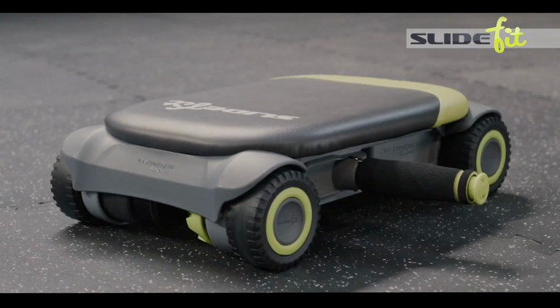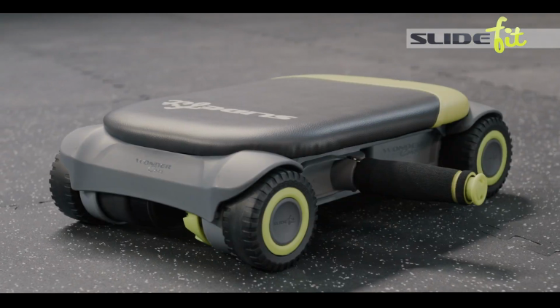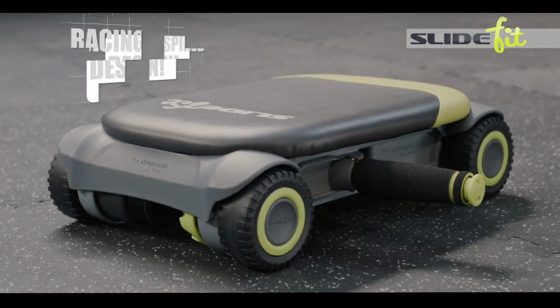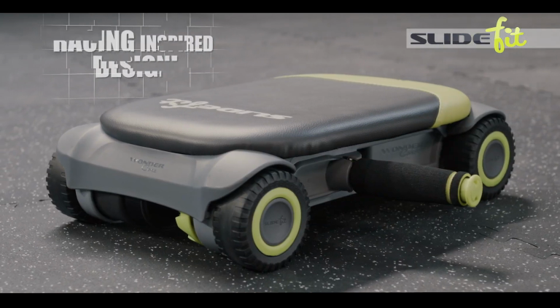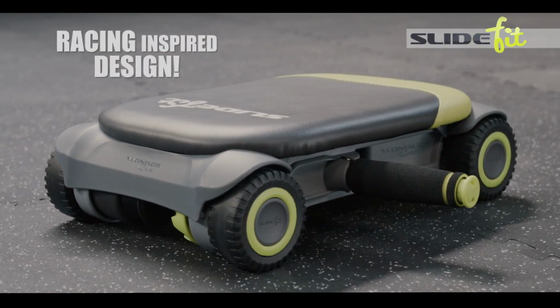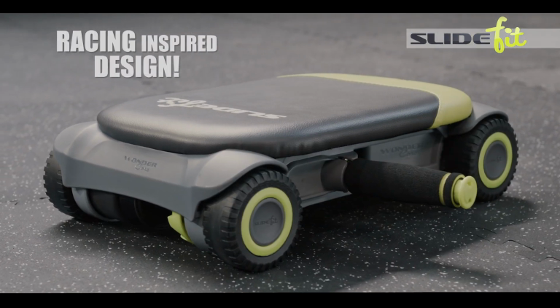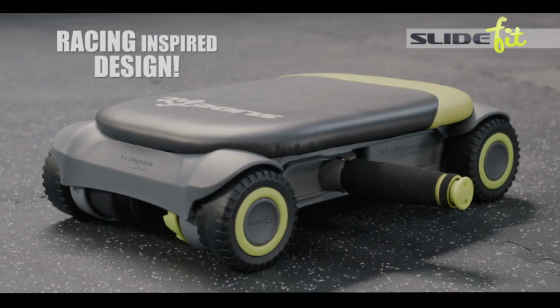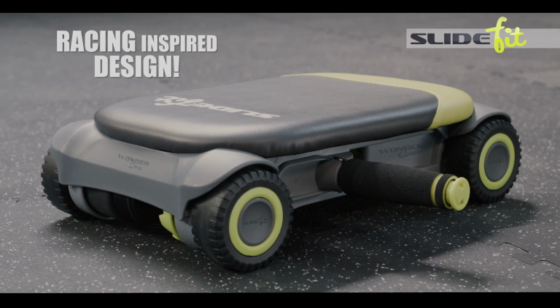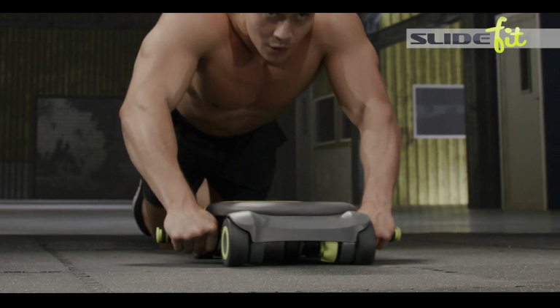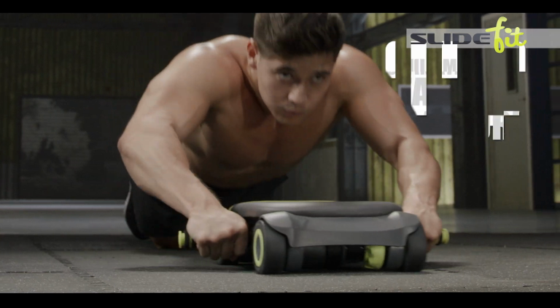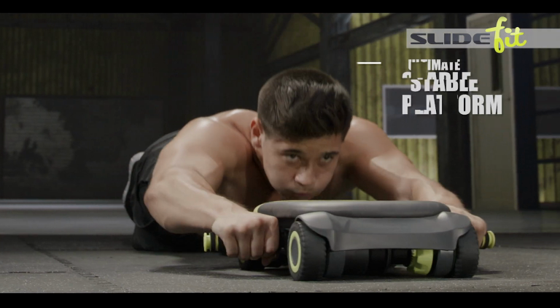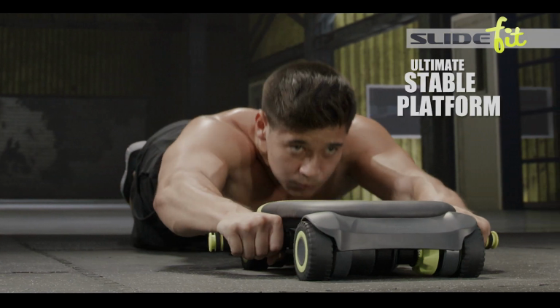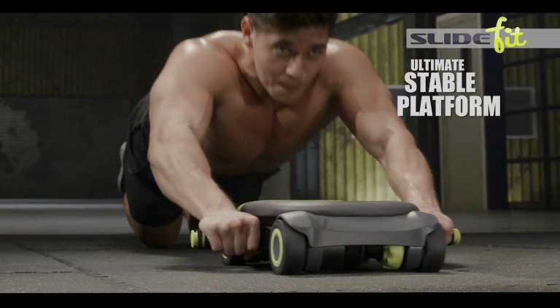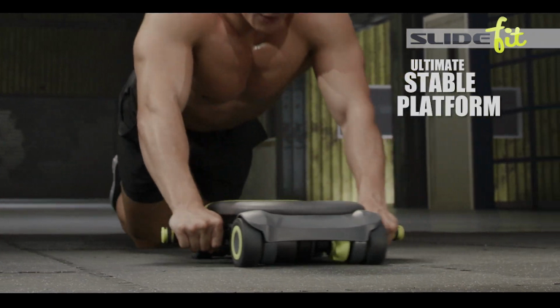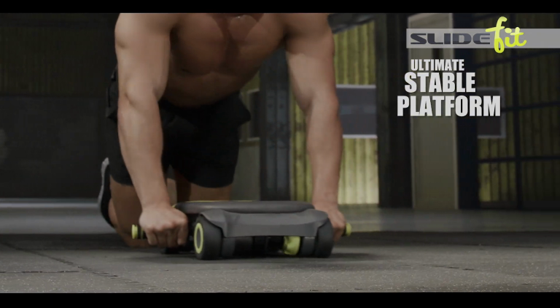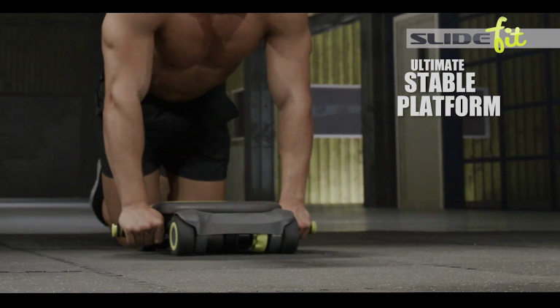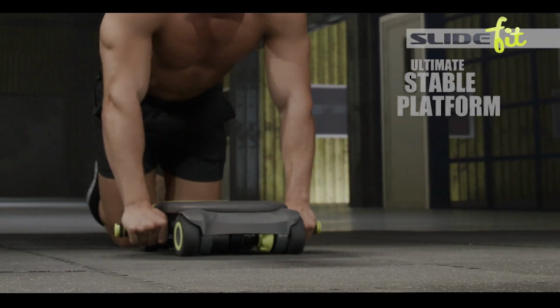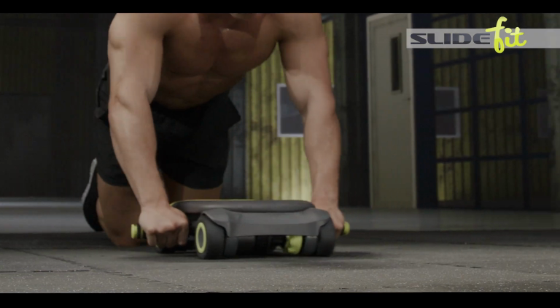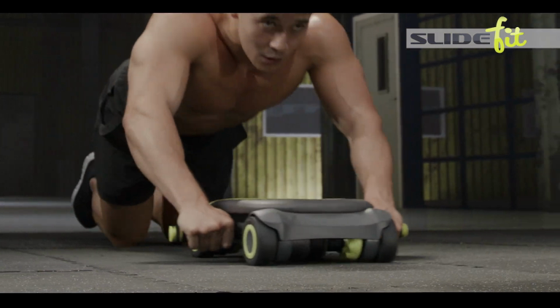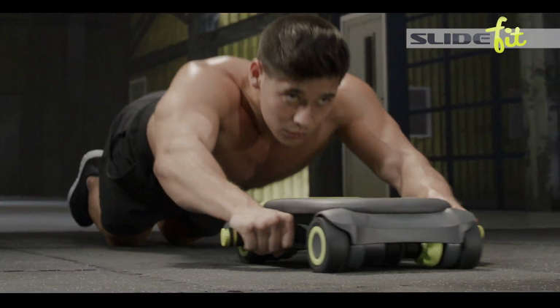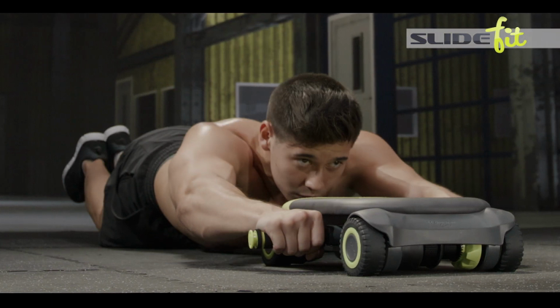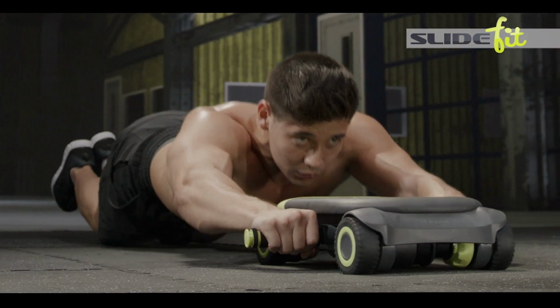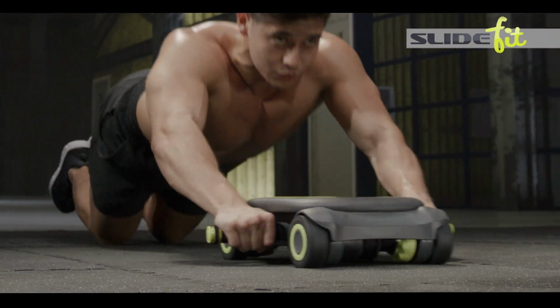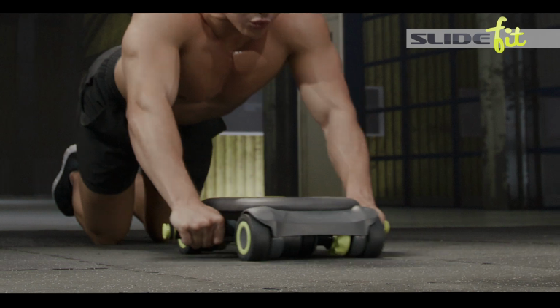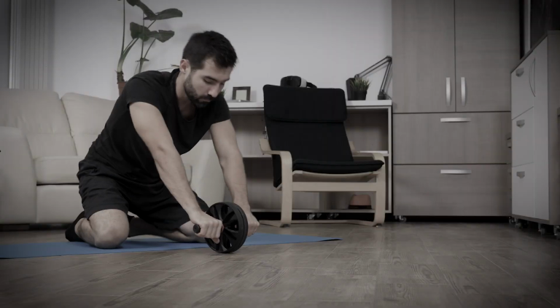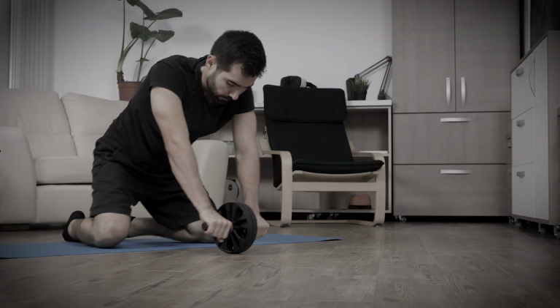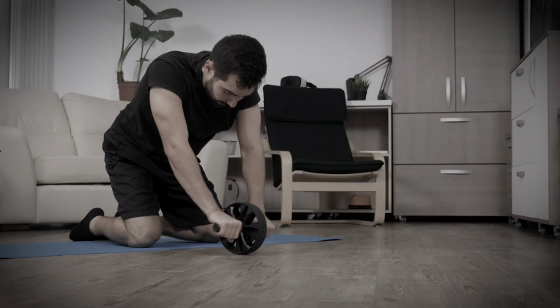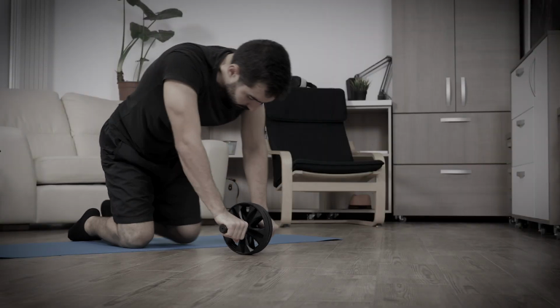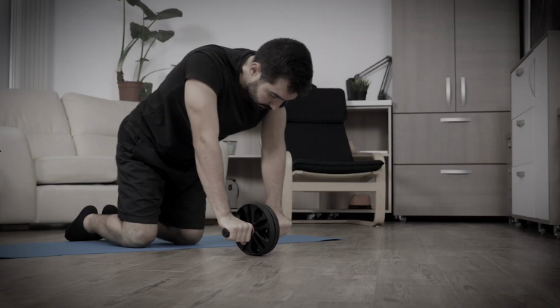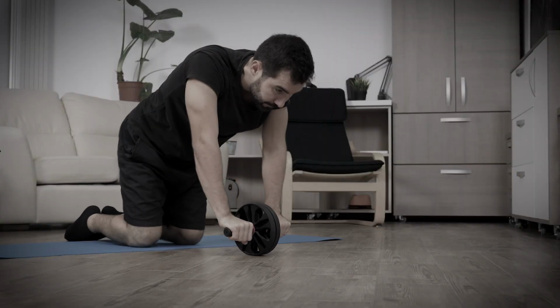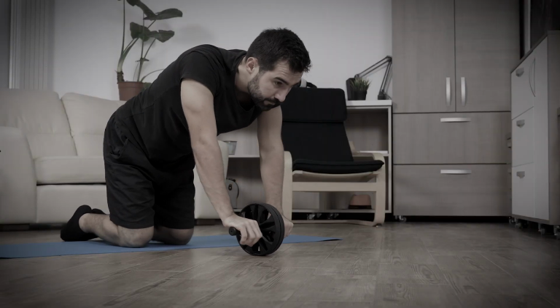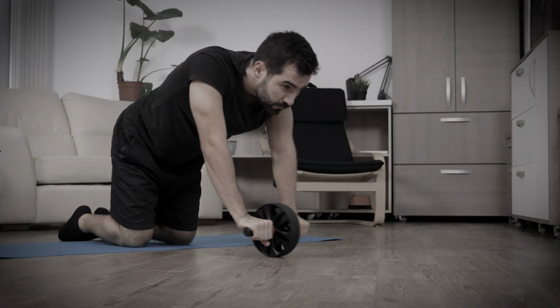SlideFit's link racing-inspired design is the ultimate stabilizing platform that's safer, easier, and overall way more effective than those old boring ab wheel exercises.